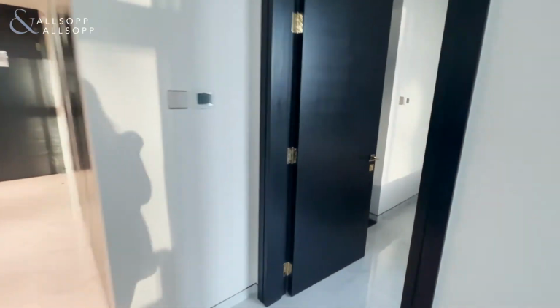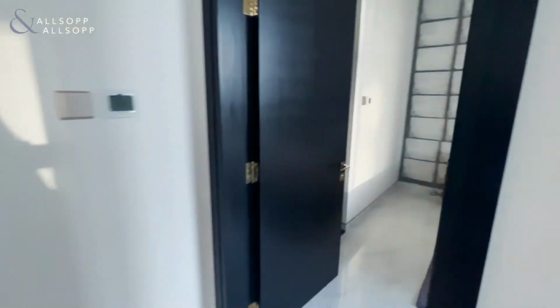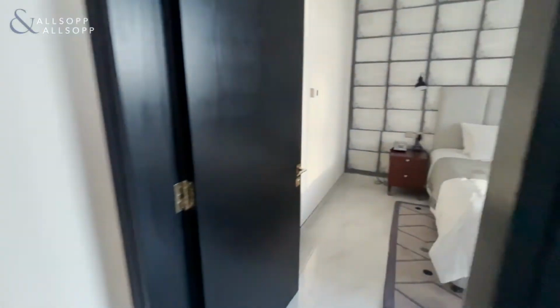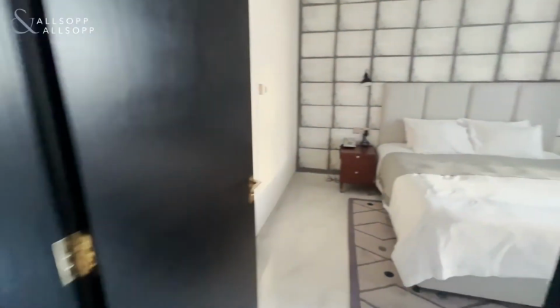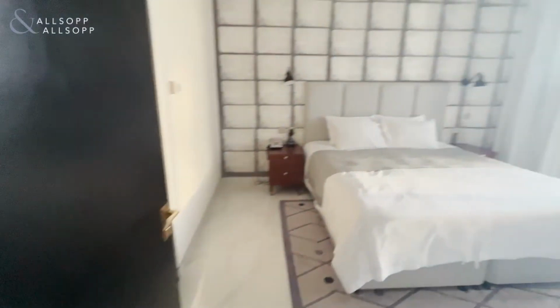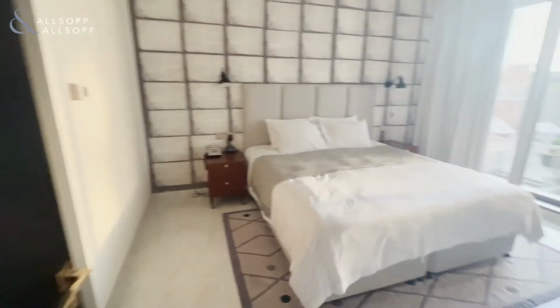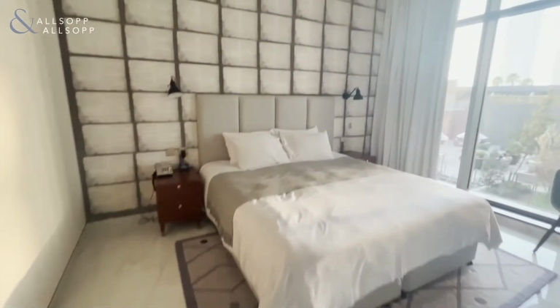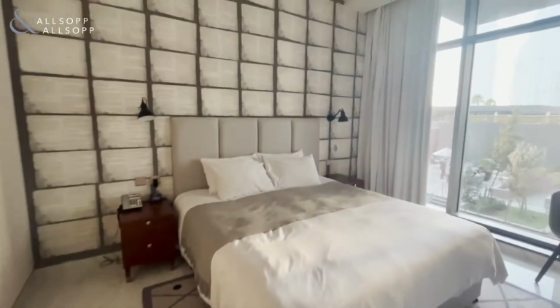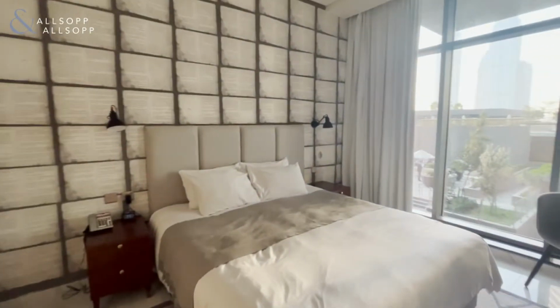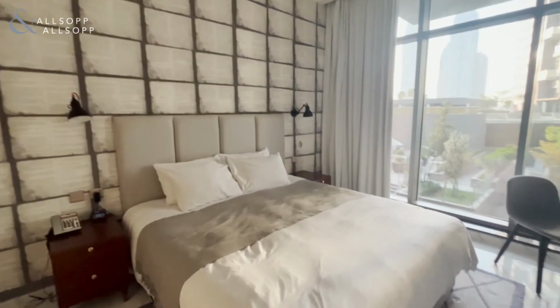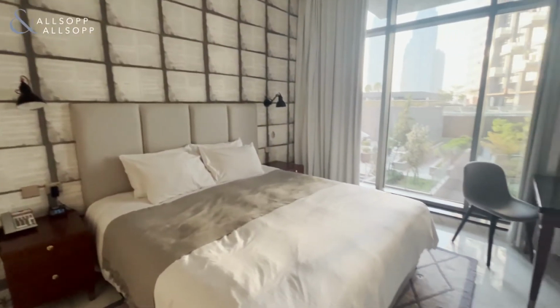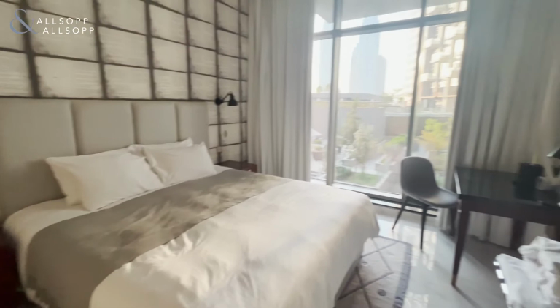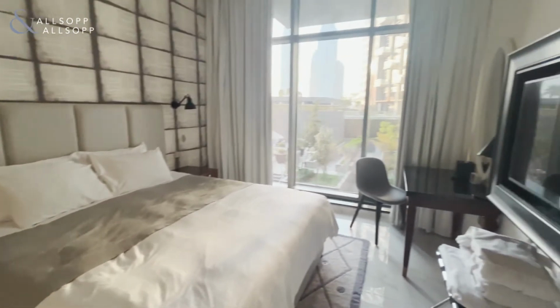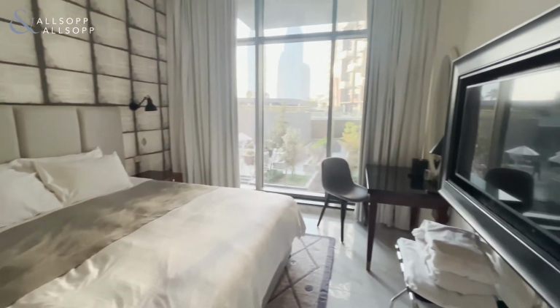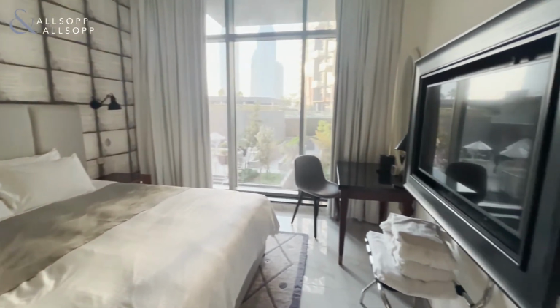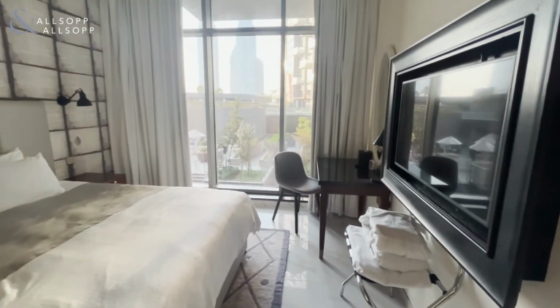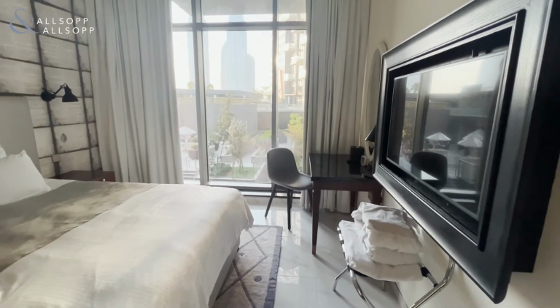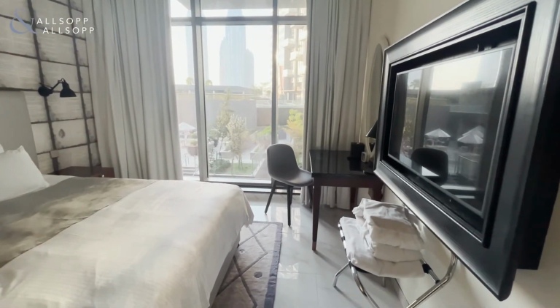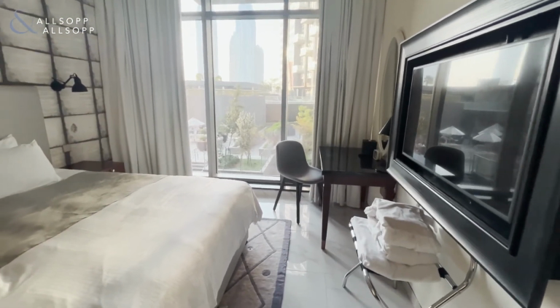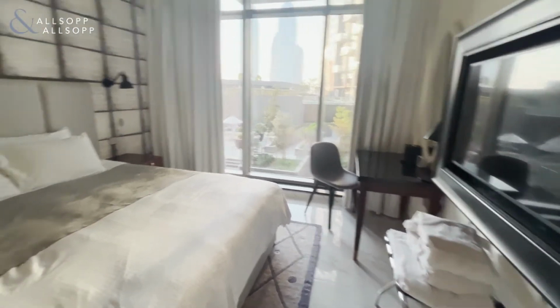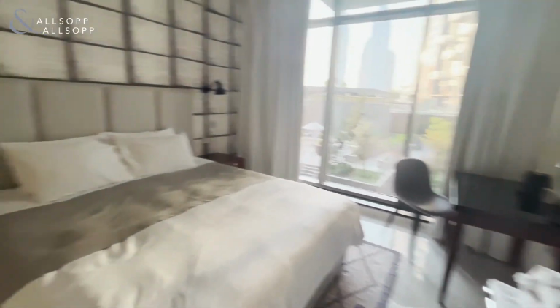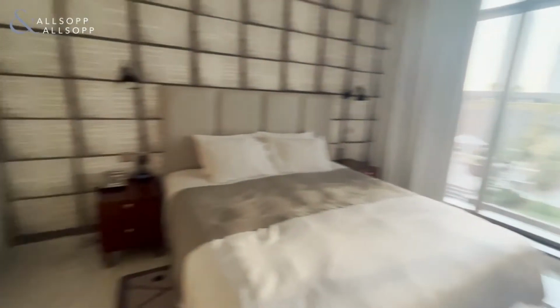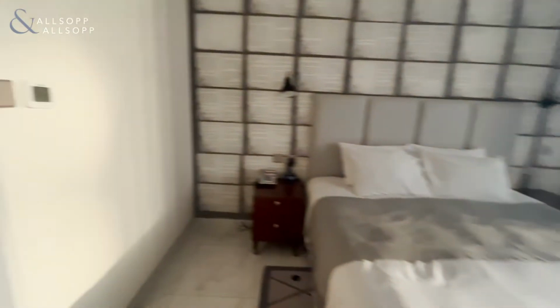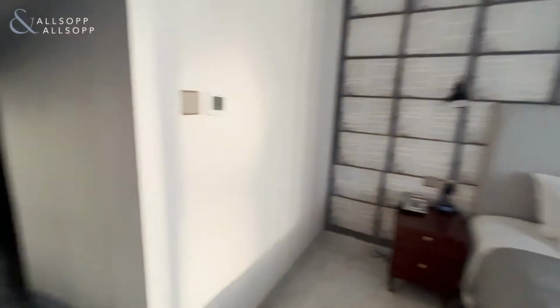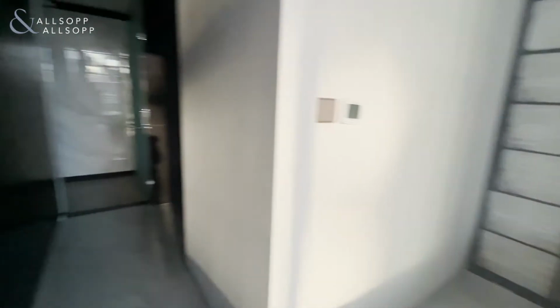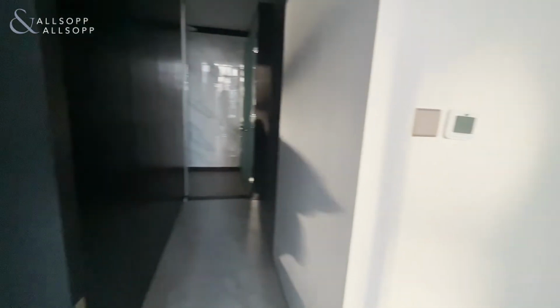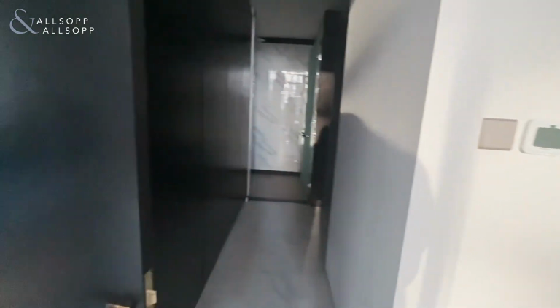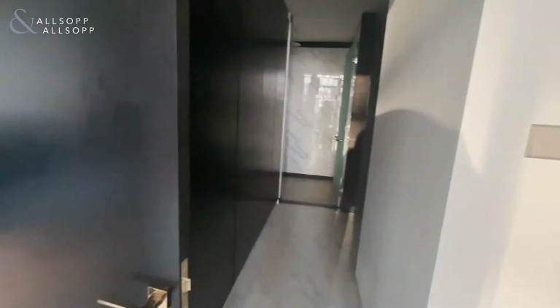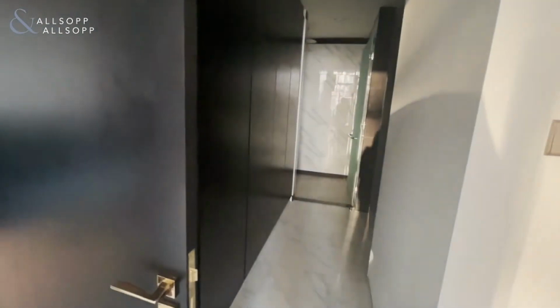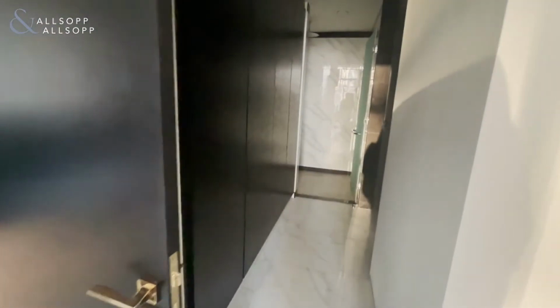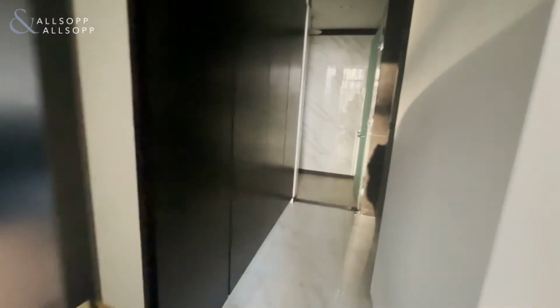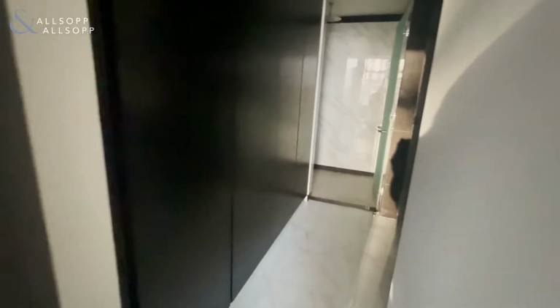Here is the main bedroom that also has exactly the same view as the living room area. On the left side of the bedroom there is the main storage spaces and the bathroom.